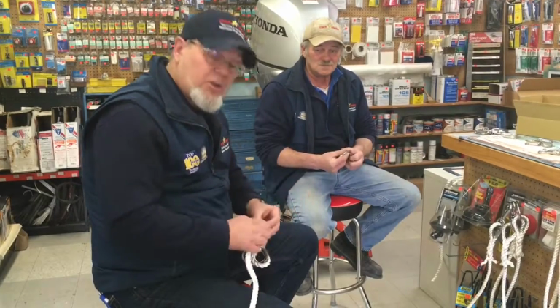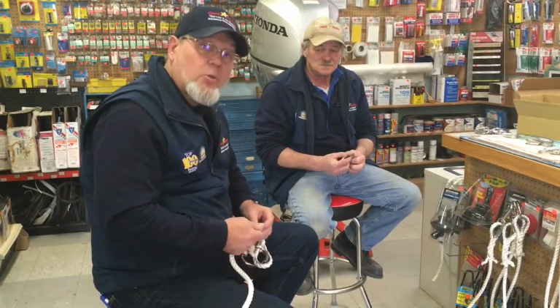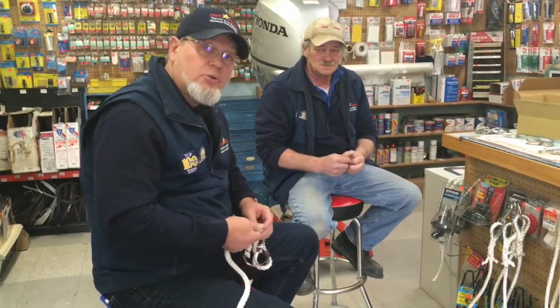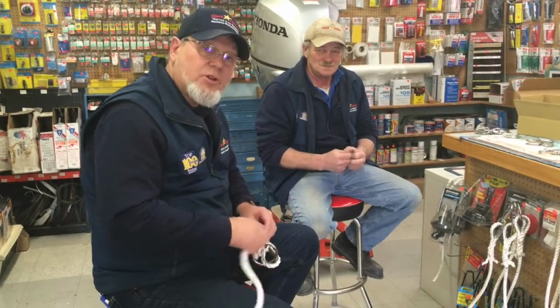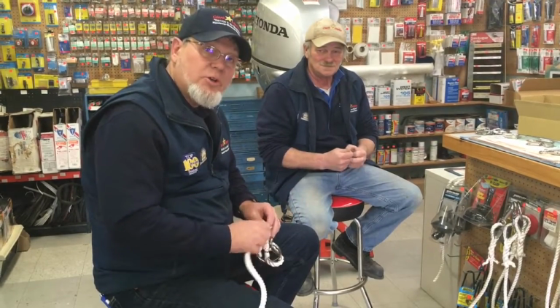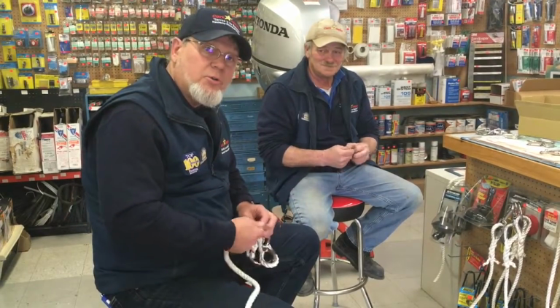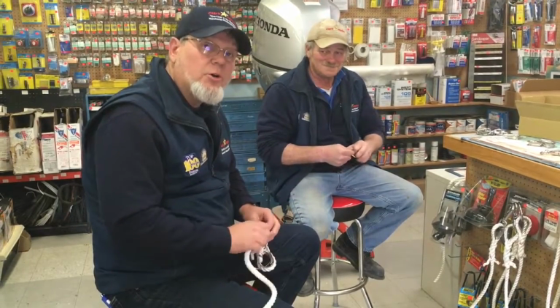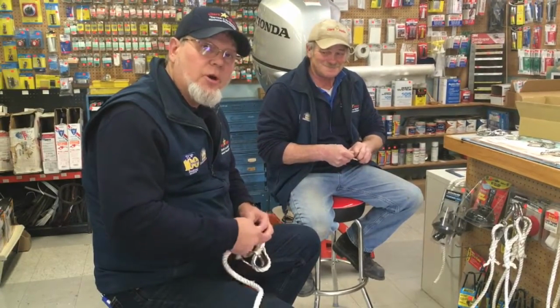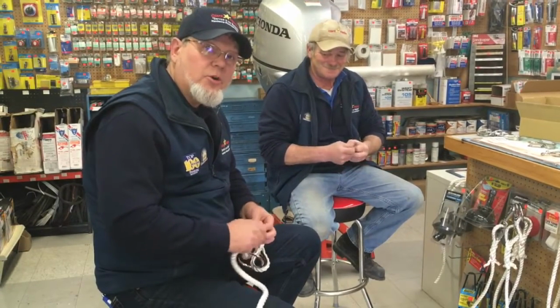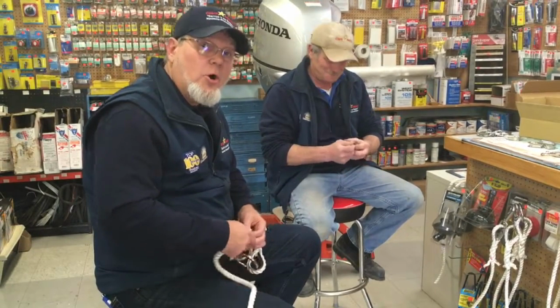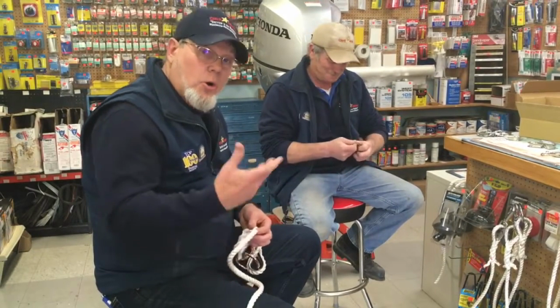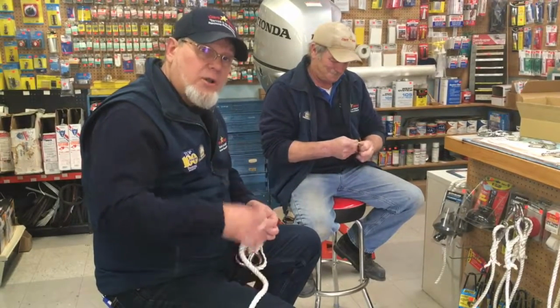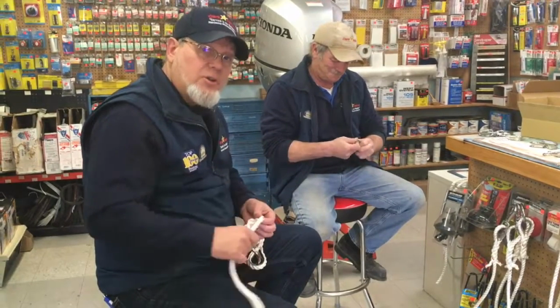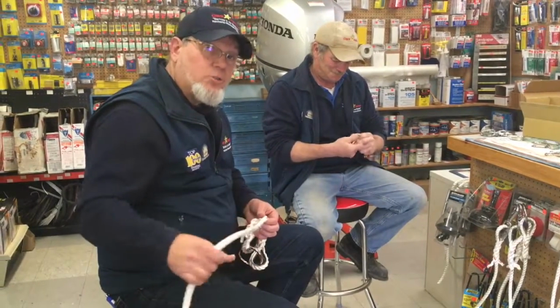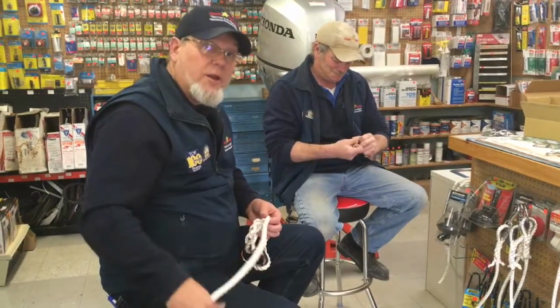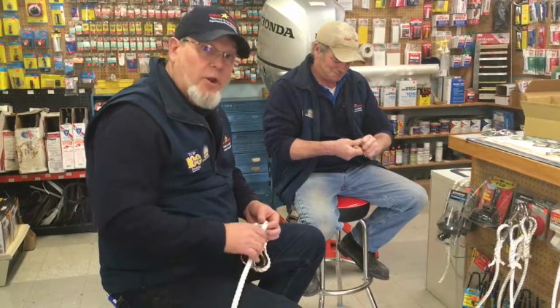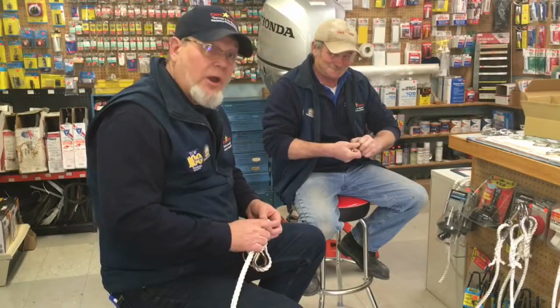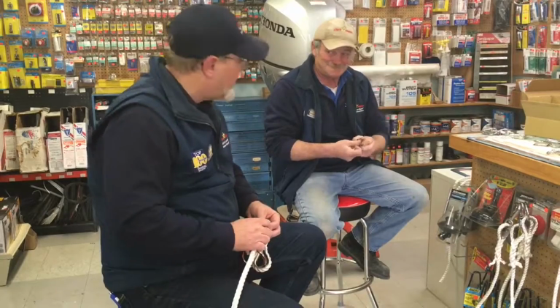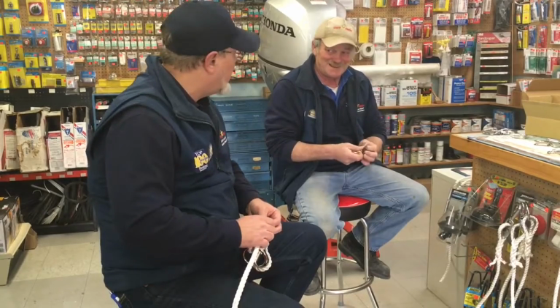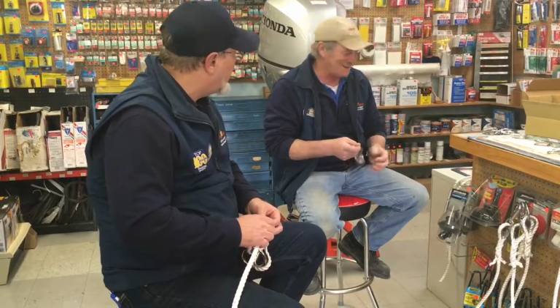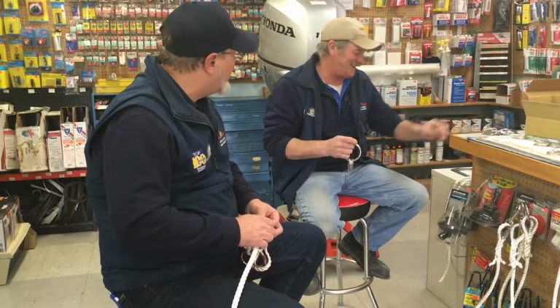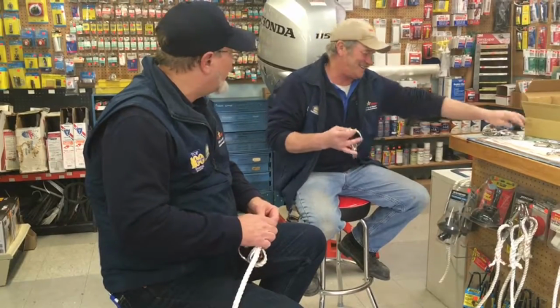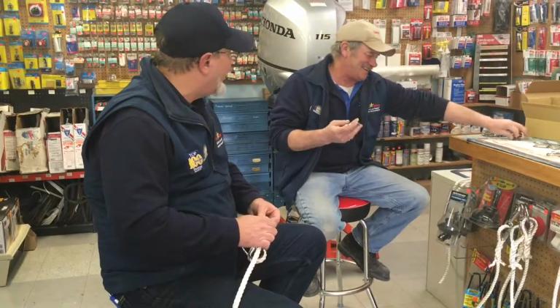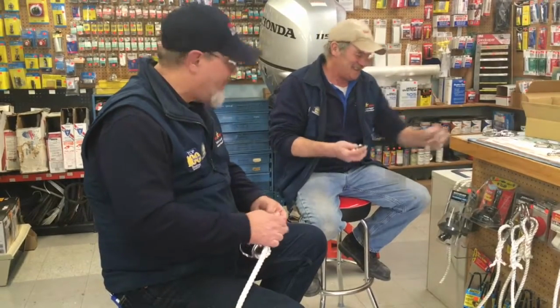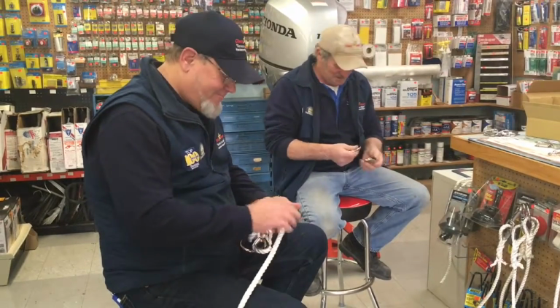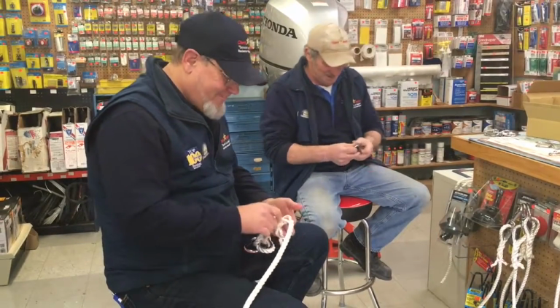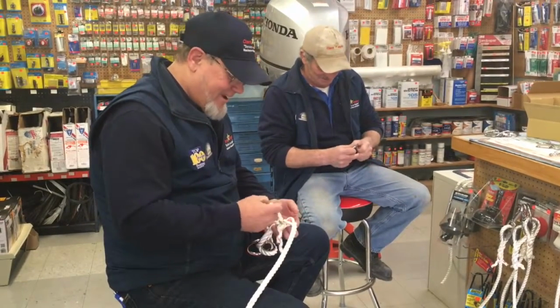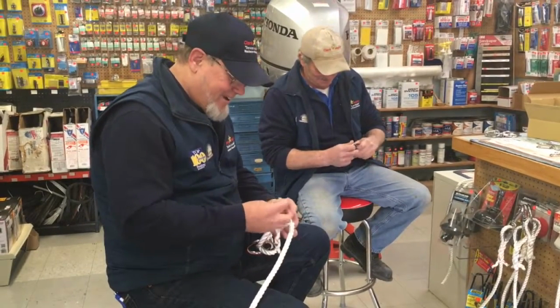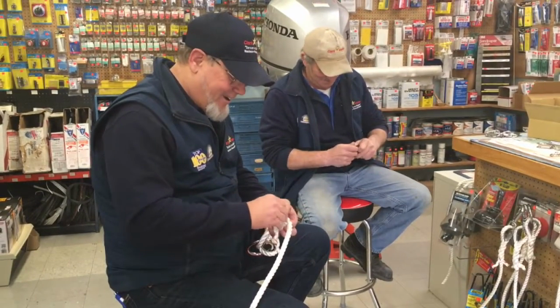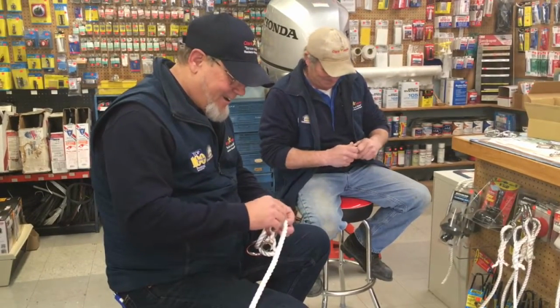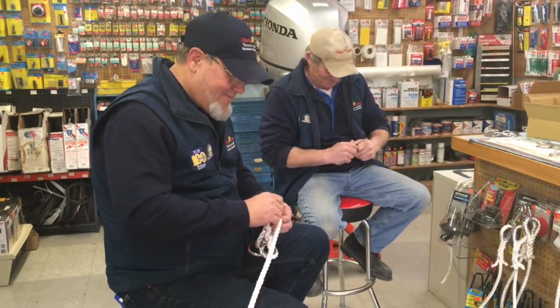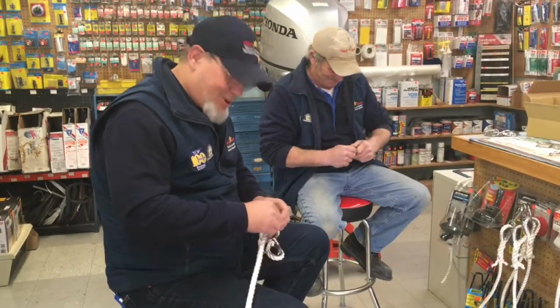Just another one of those things we do during the winter — or at least this is one winter that we're finally getting around to doing it, eh Dud? Yeah. Good.